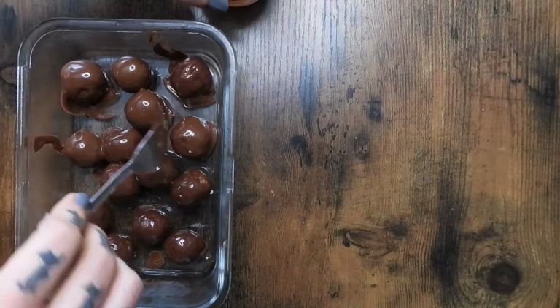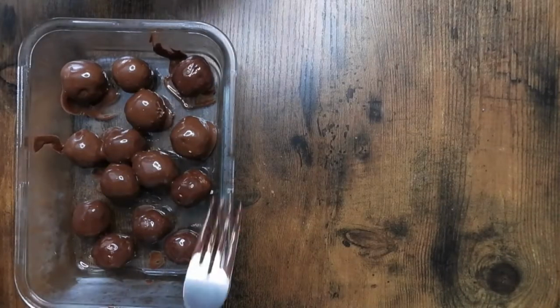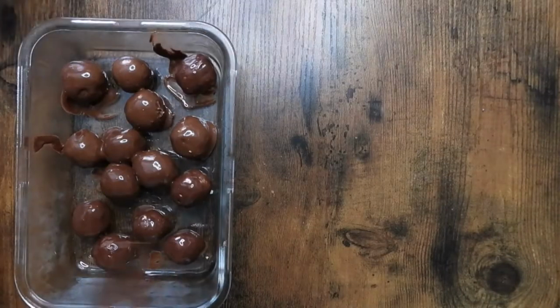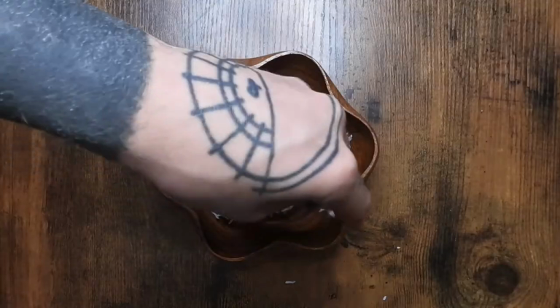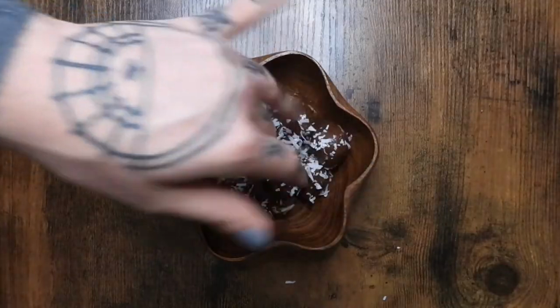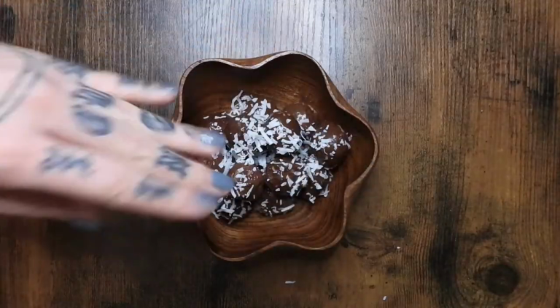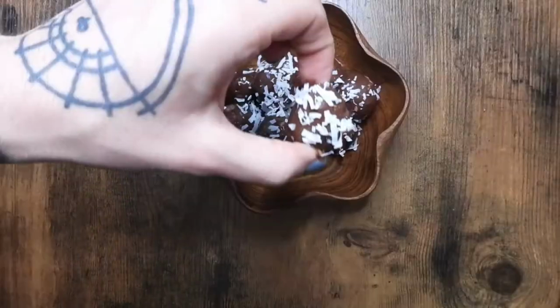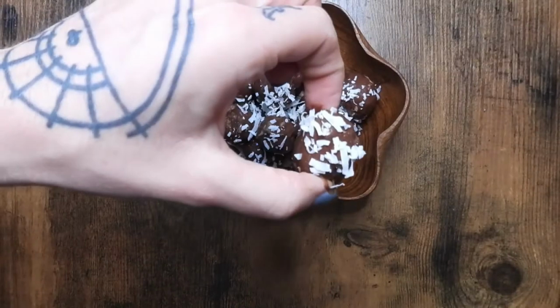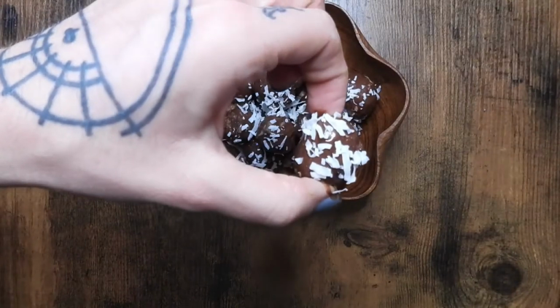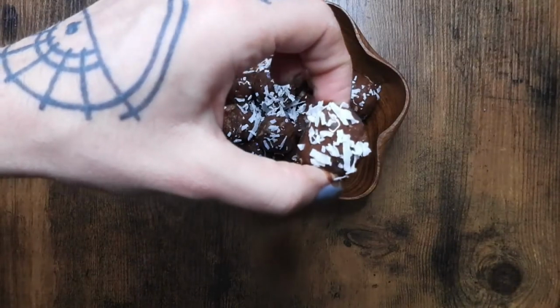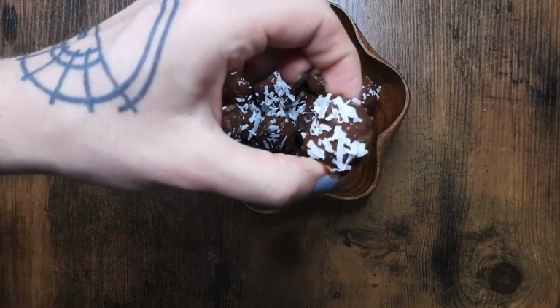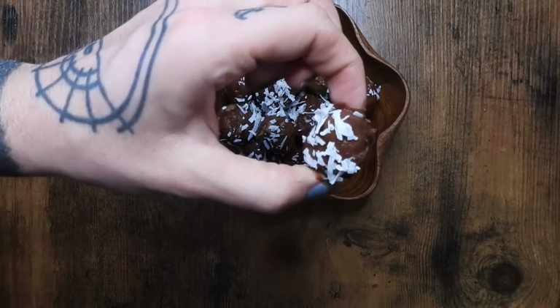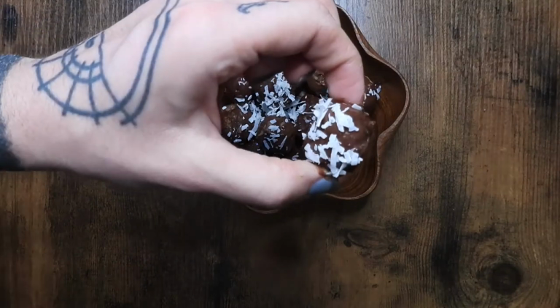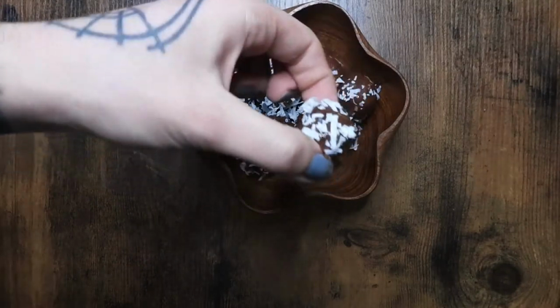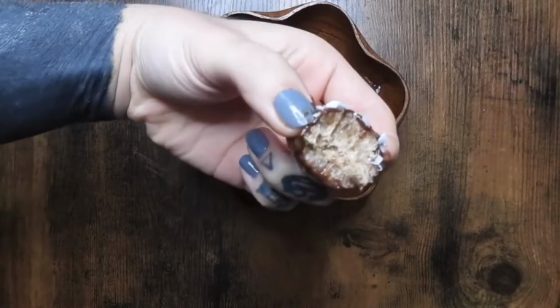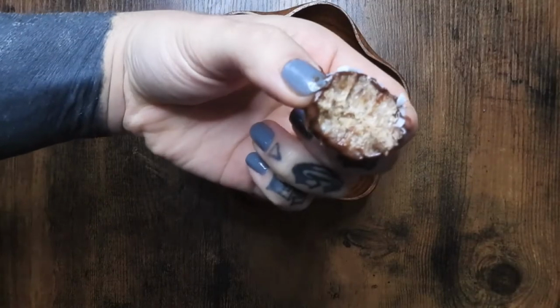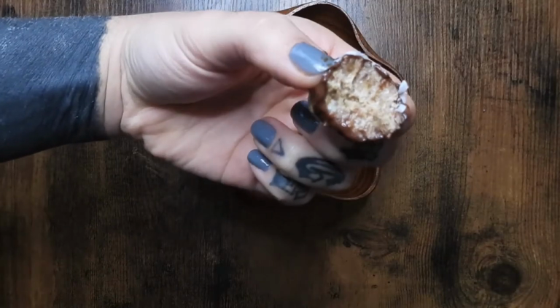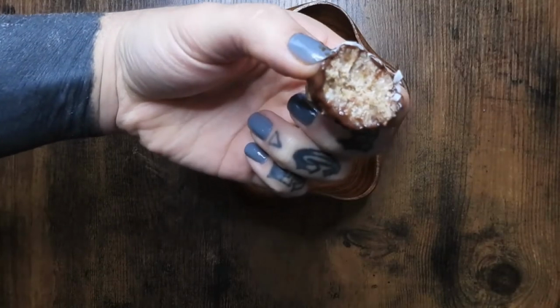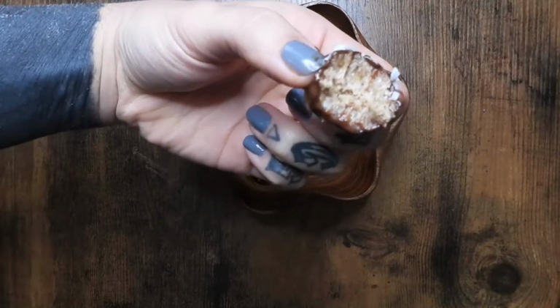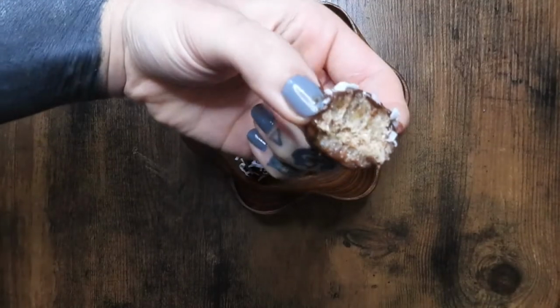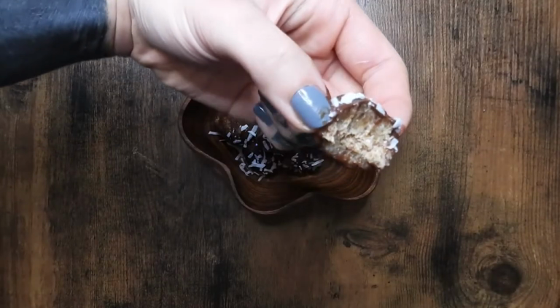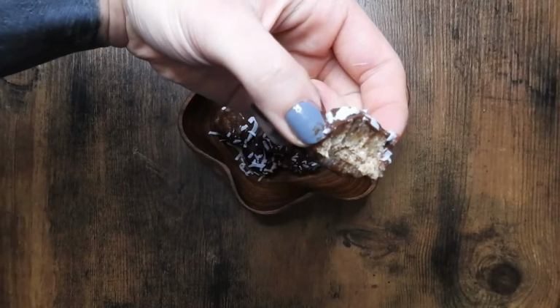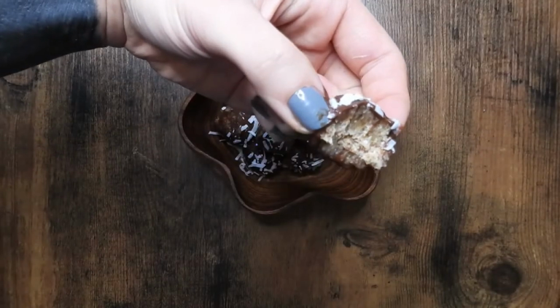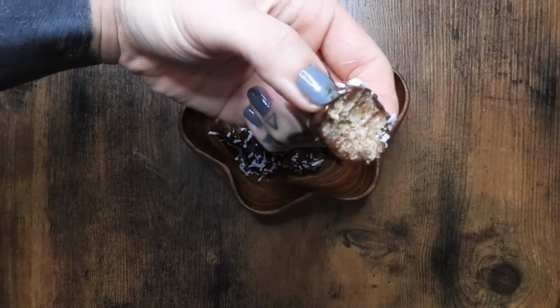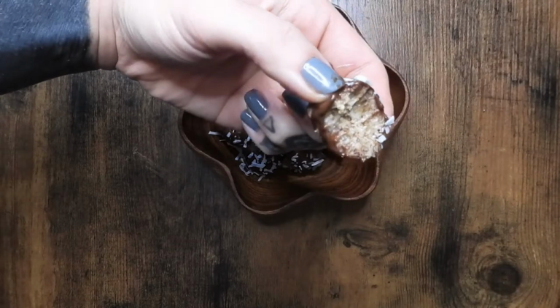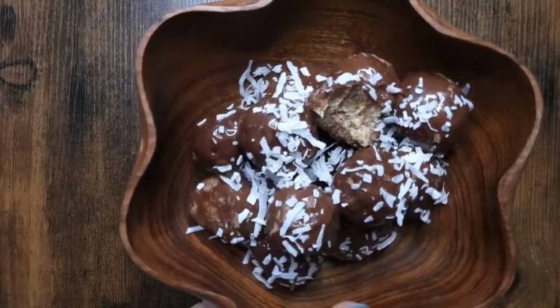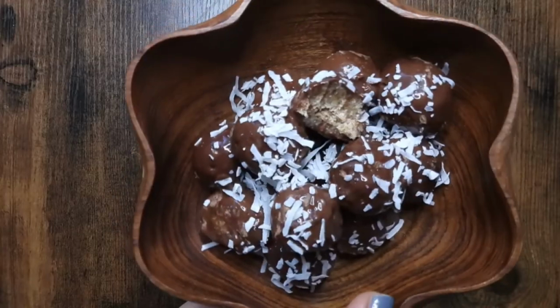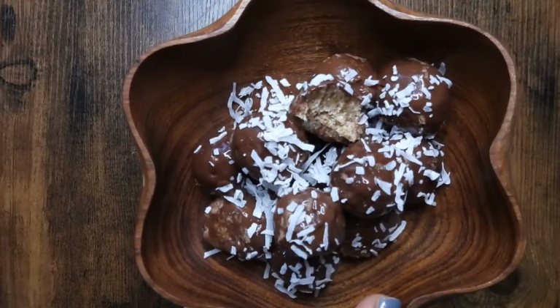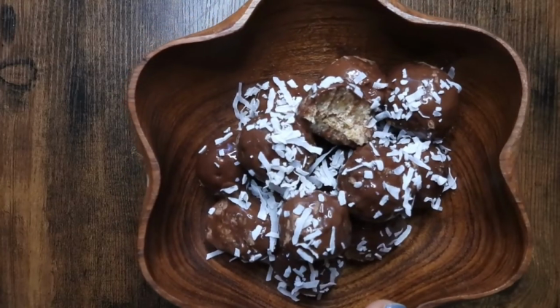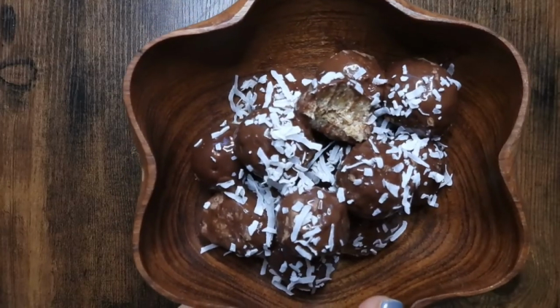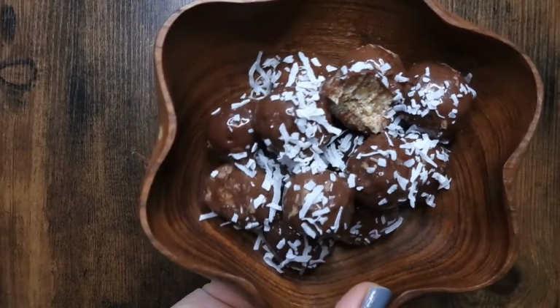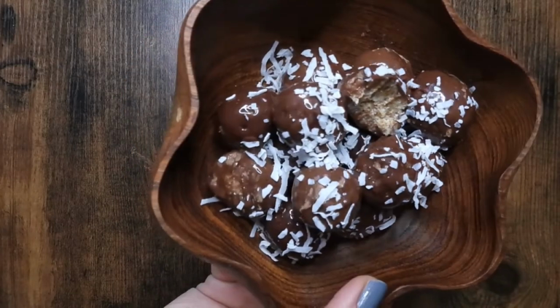And here they are right after. Coconut flakes on top are completely optional. I did not cool them, but if you want the chocolate to harden, I would freeze these overnight. Otherwise, I hope you try this out and I hope you love it.